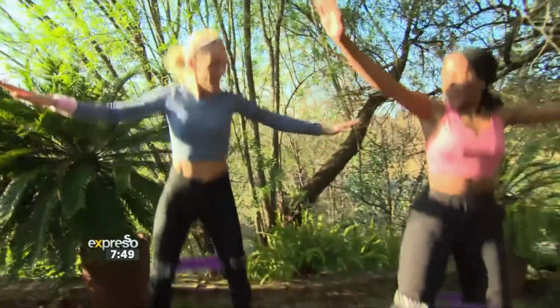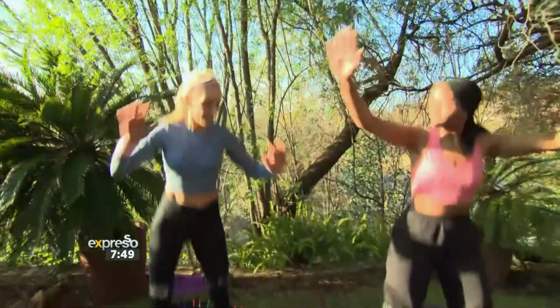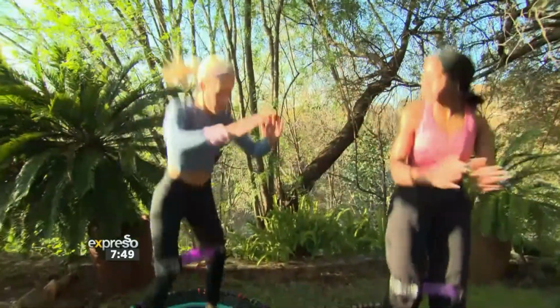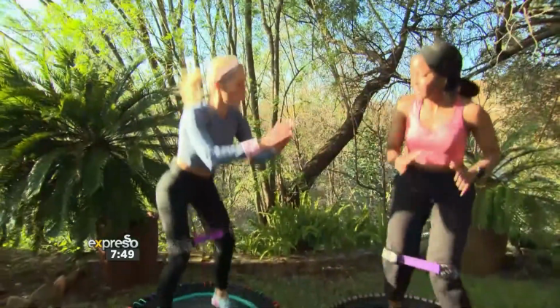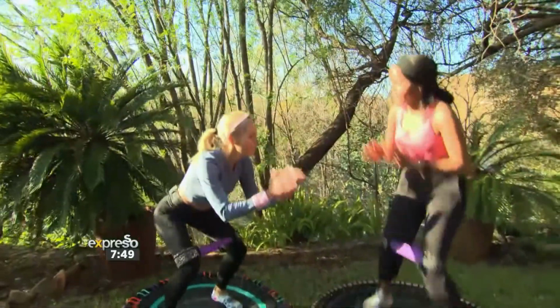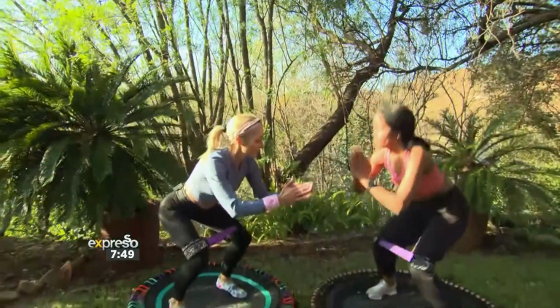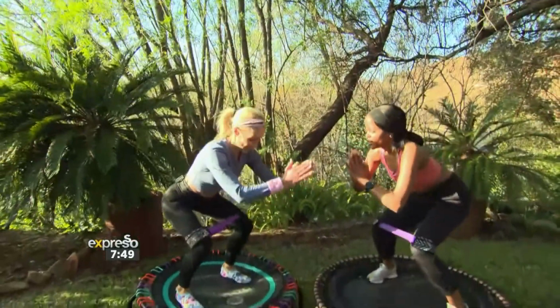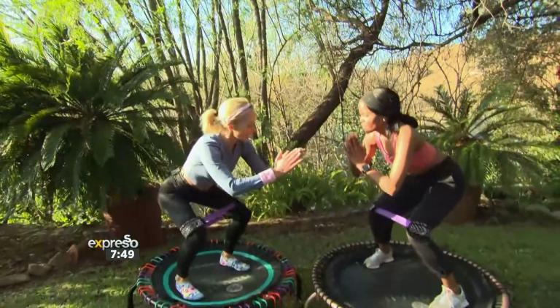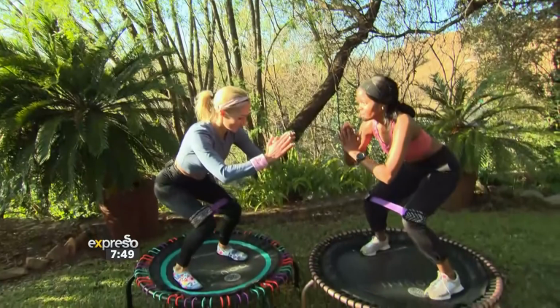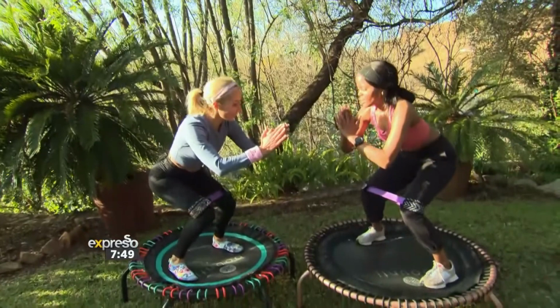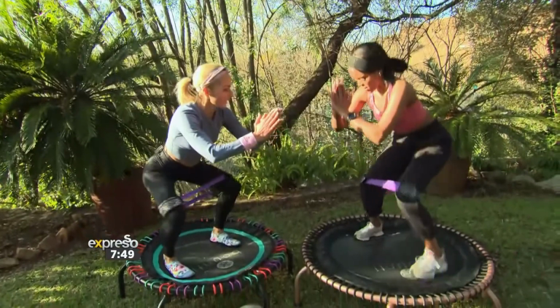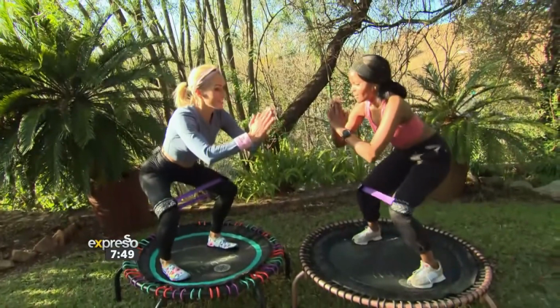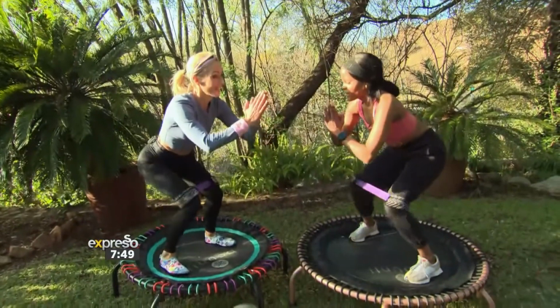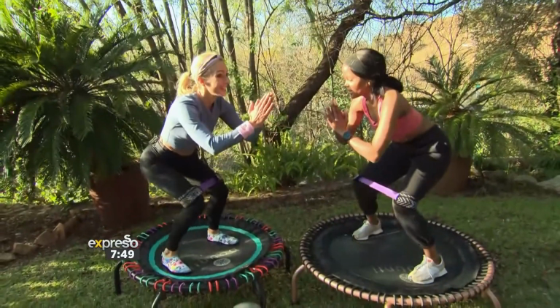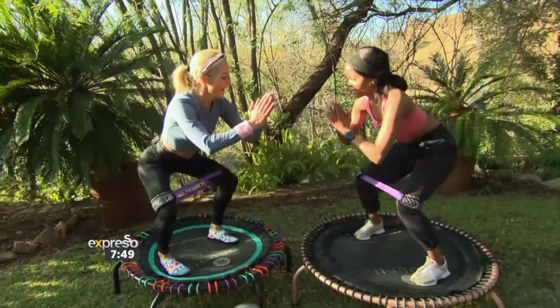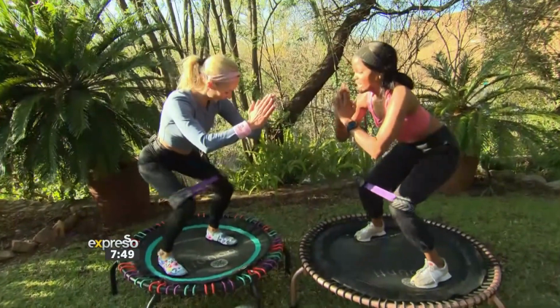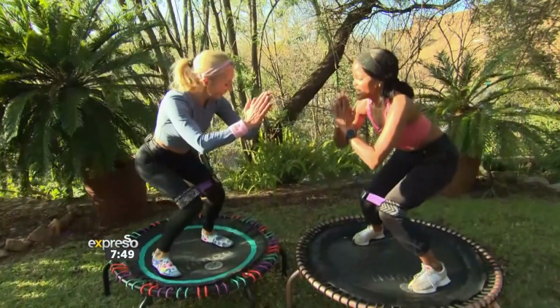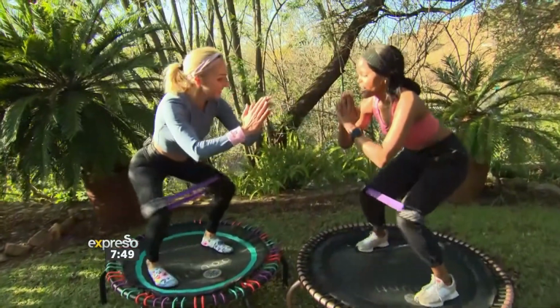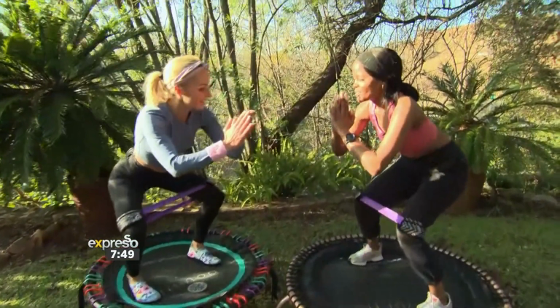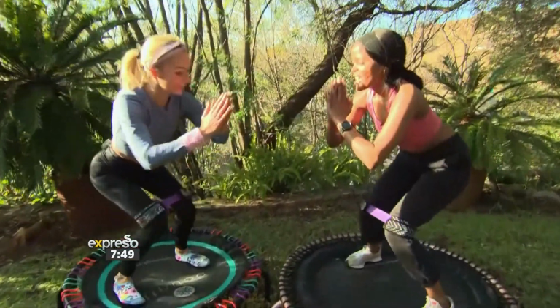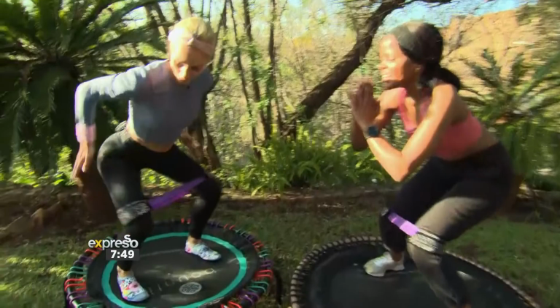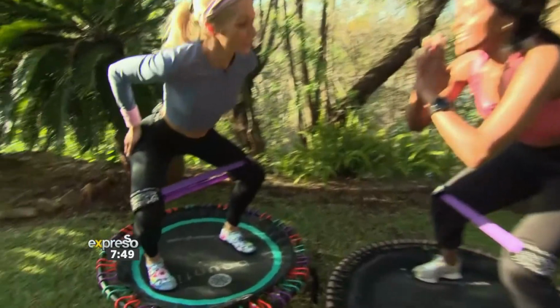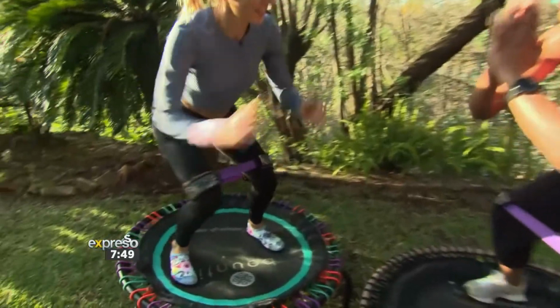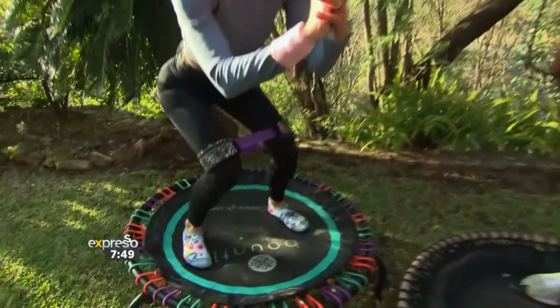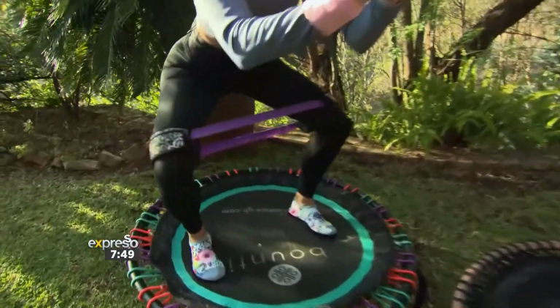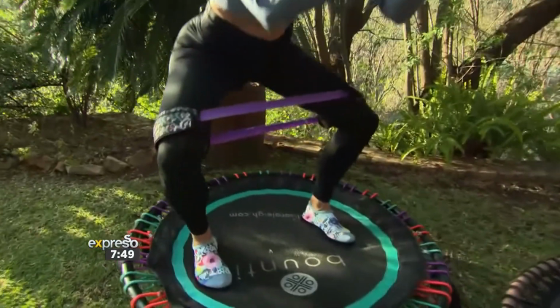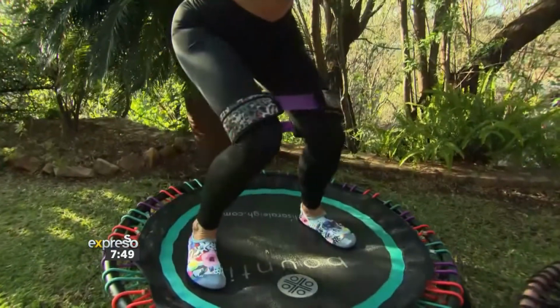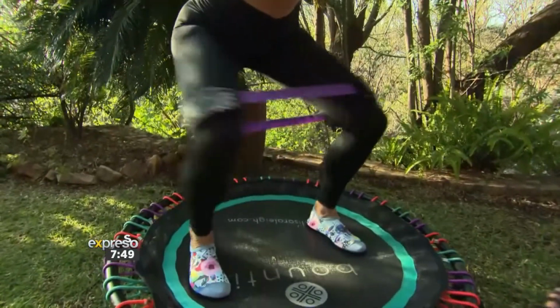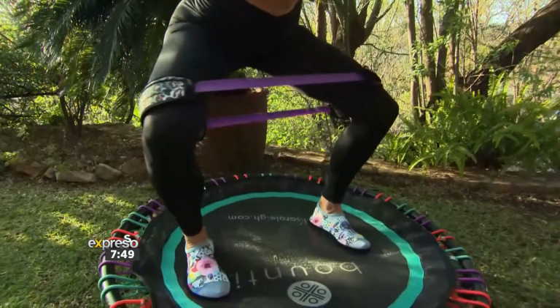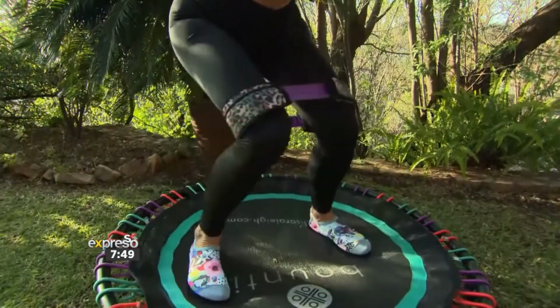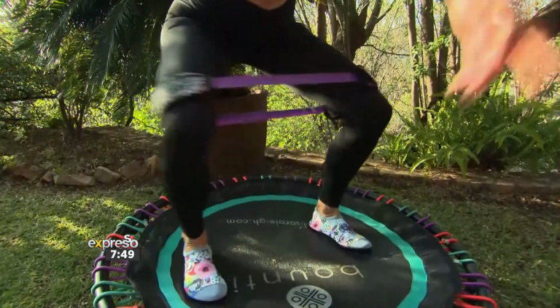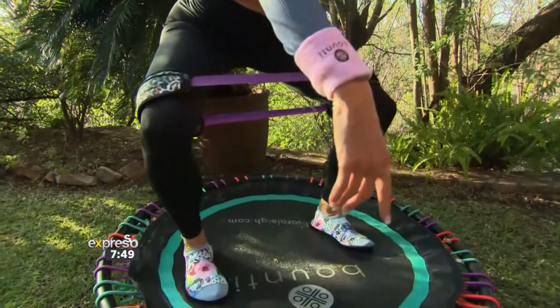Now let's take it down into a squat, facing me. Take it in, out, in, out, in, out. Focusing on that outer thigh. Stay down.